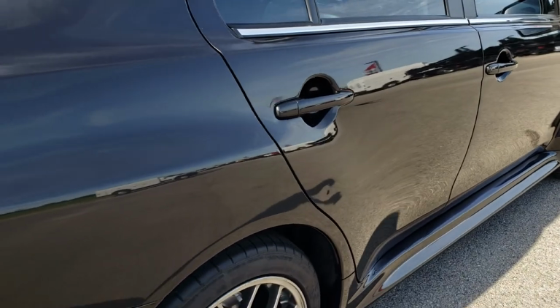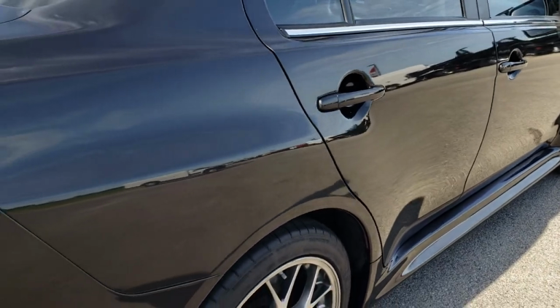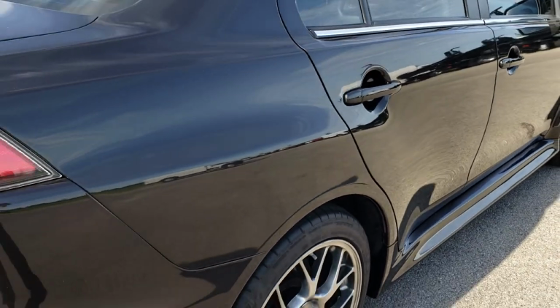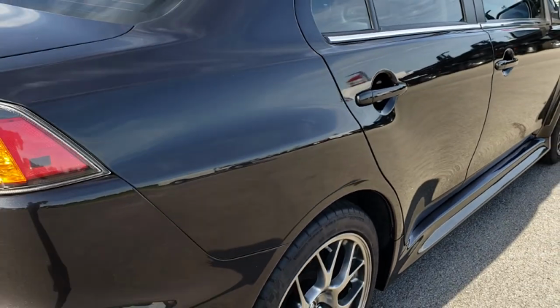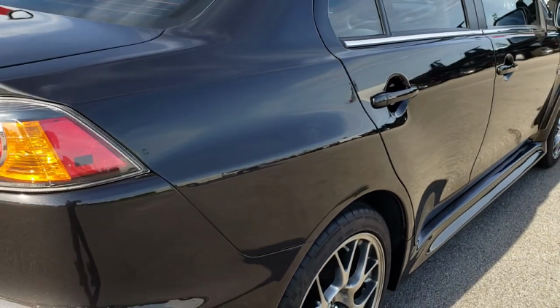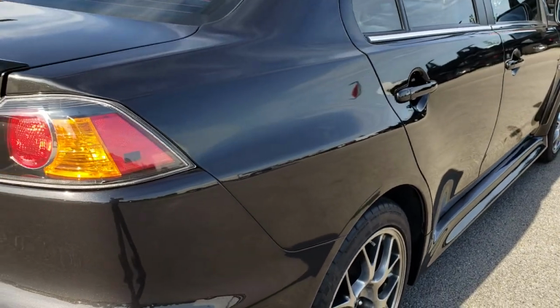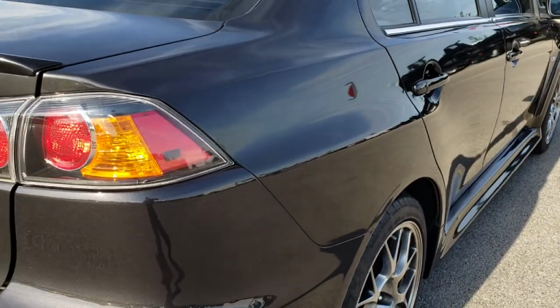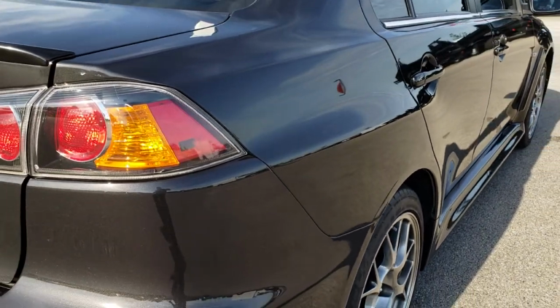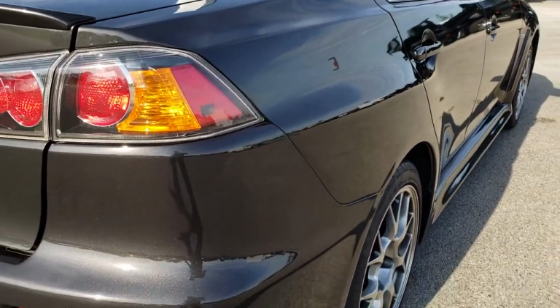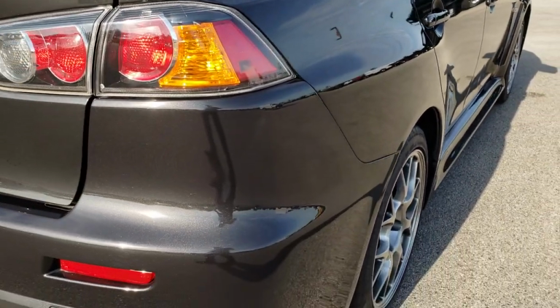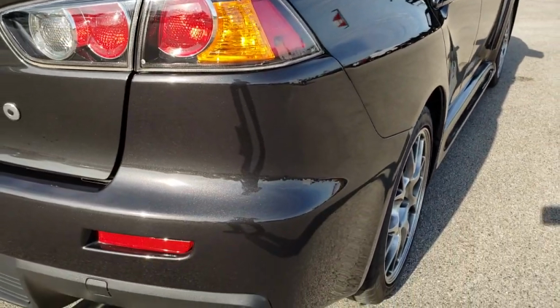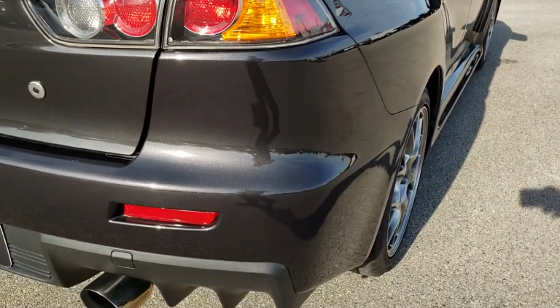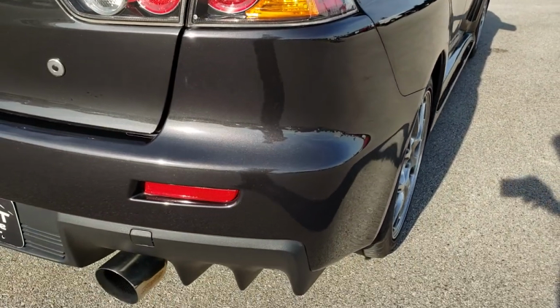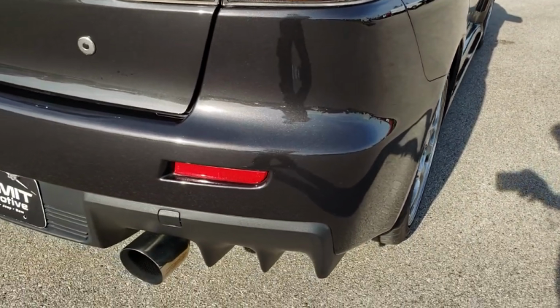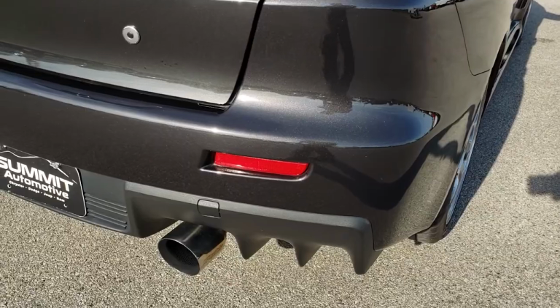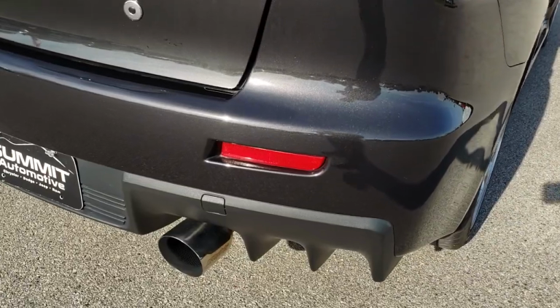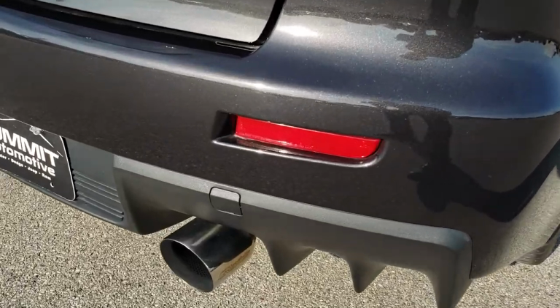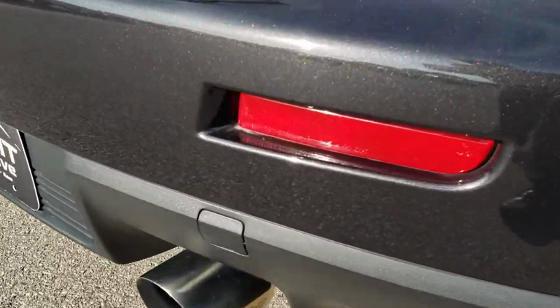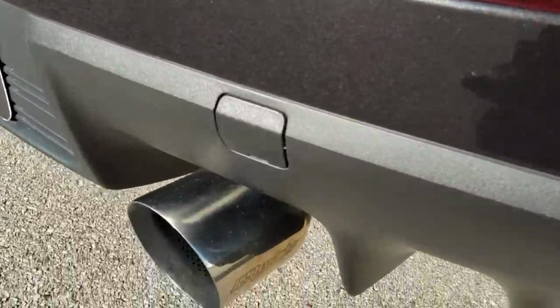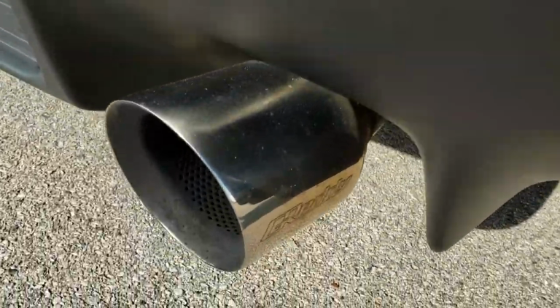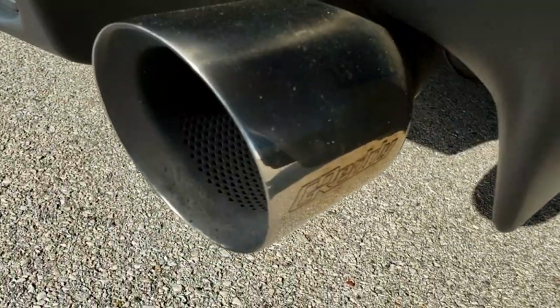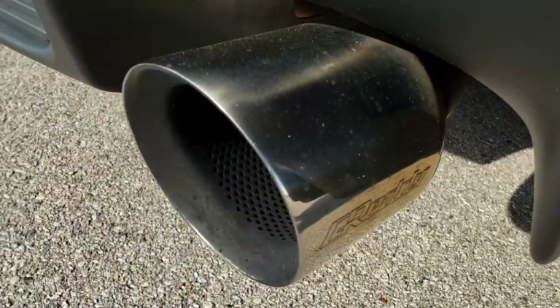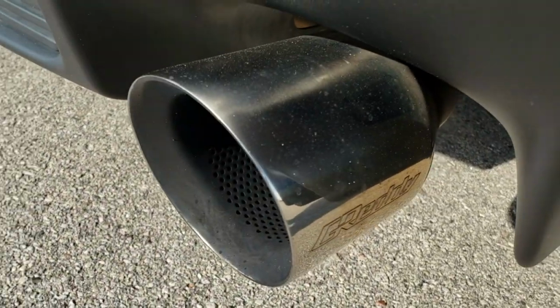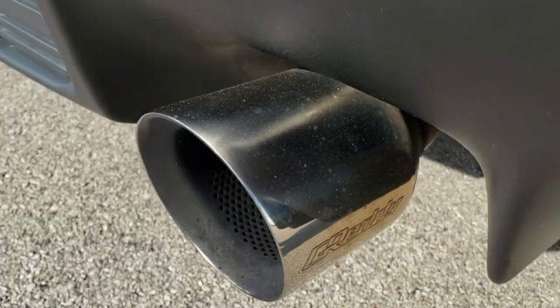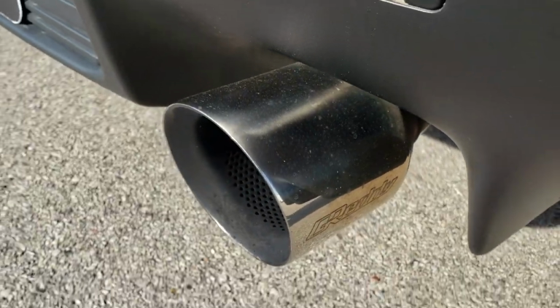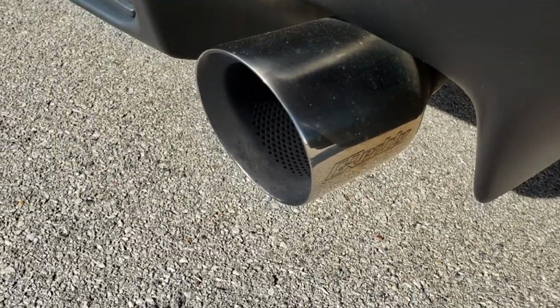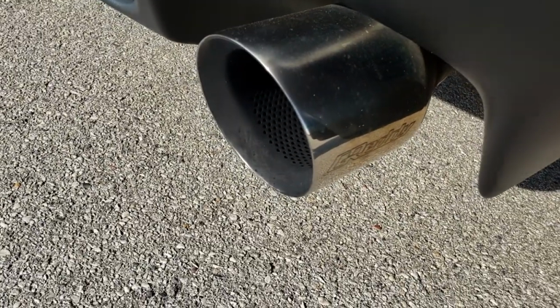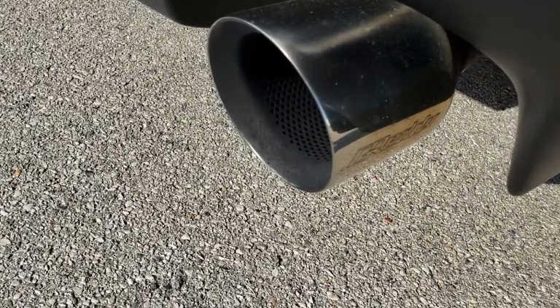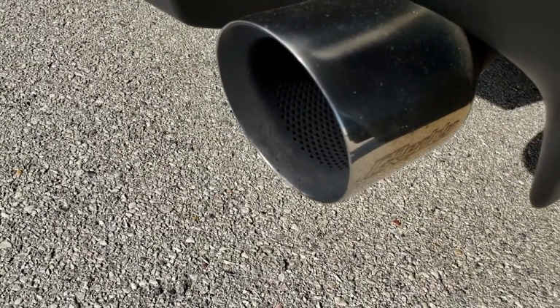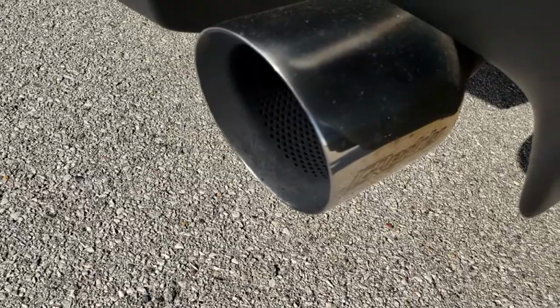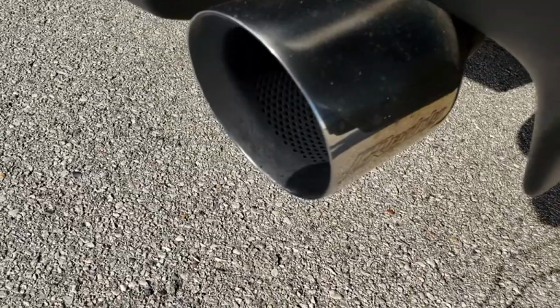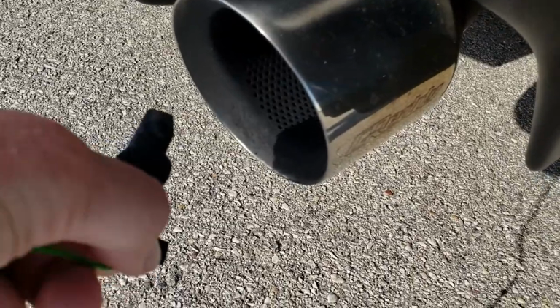There is a tiny little ding in that rear door — nothing major. This one has a G-ready exhaust that sounds really good.